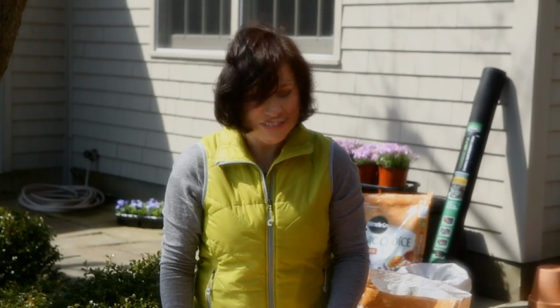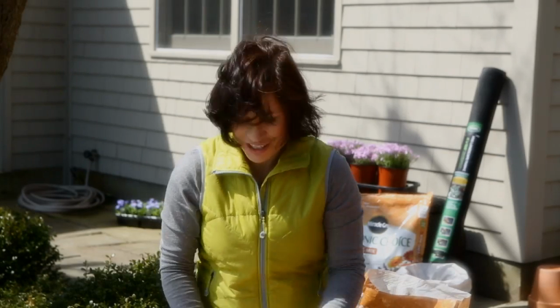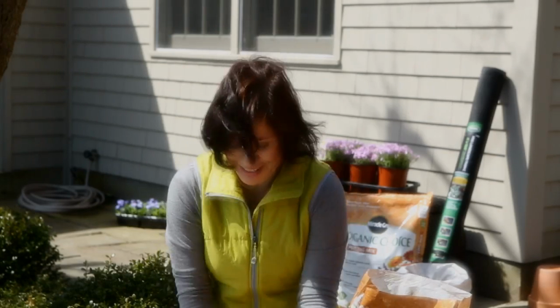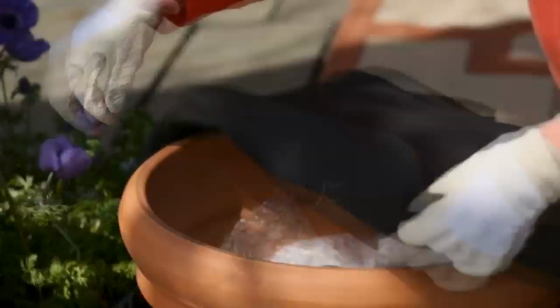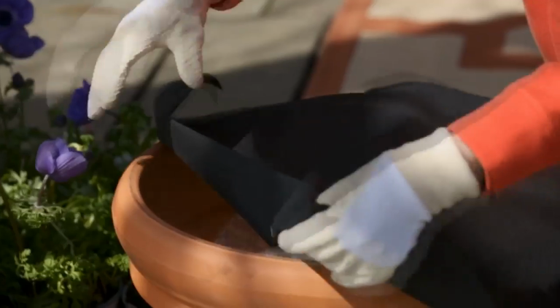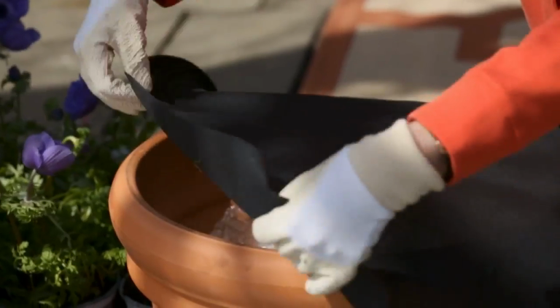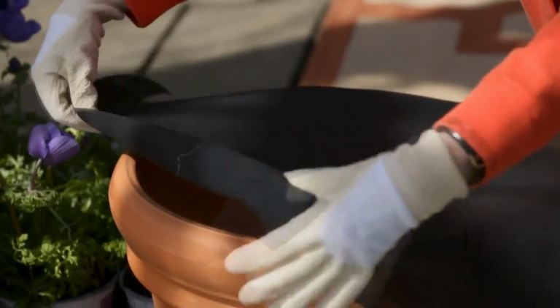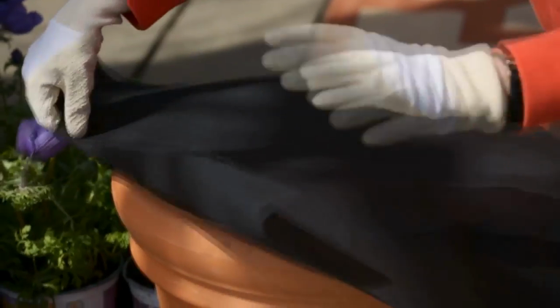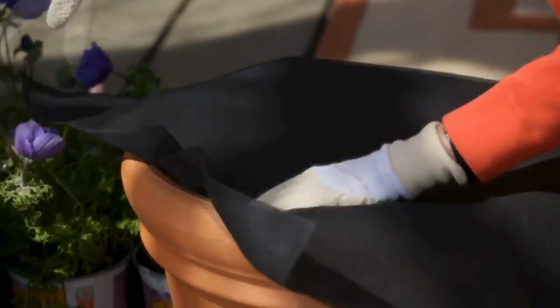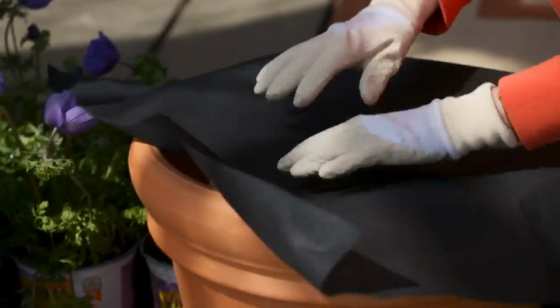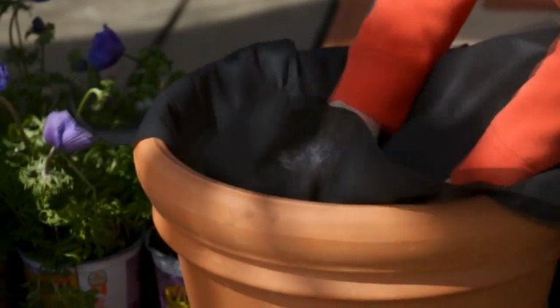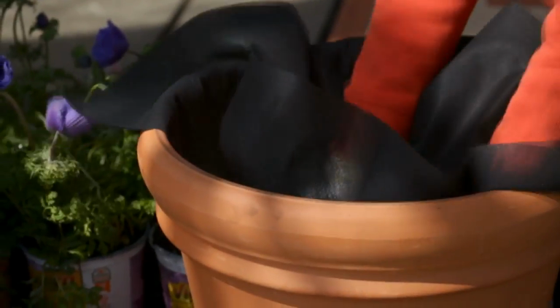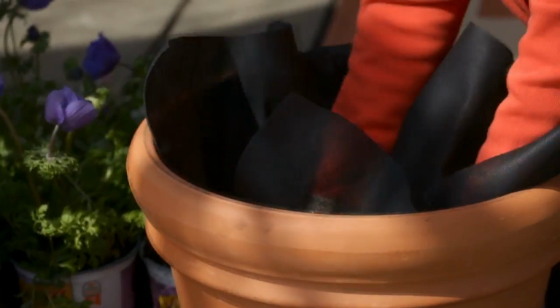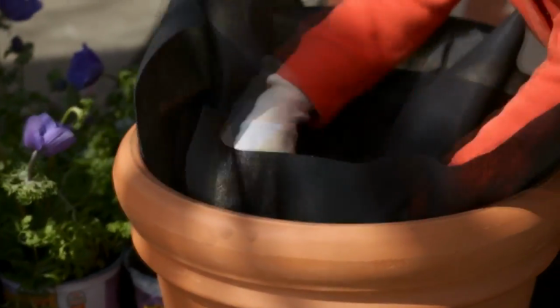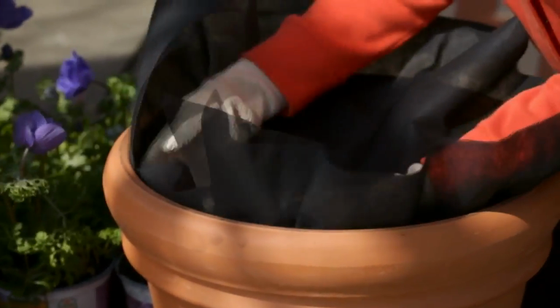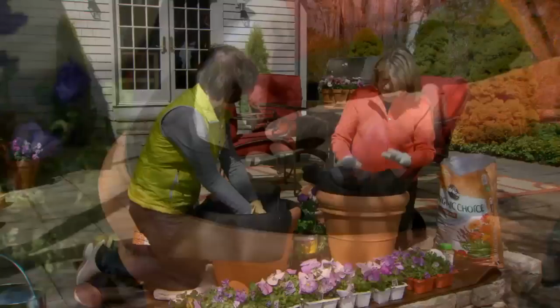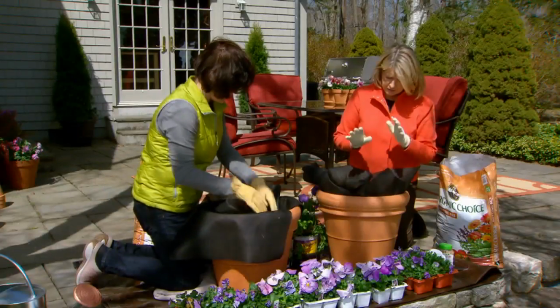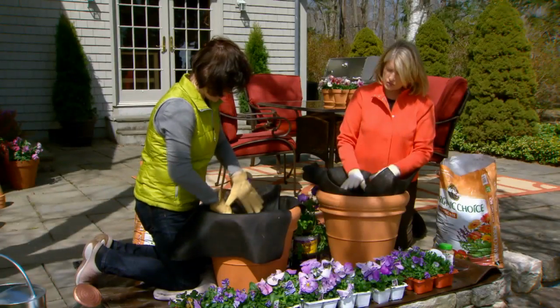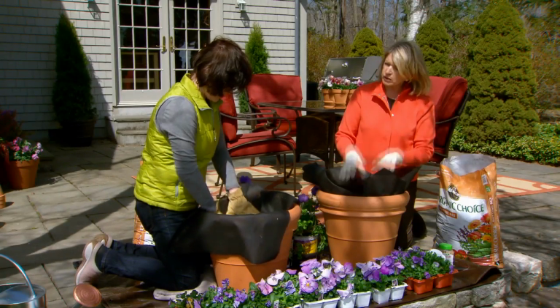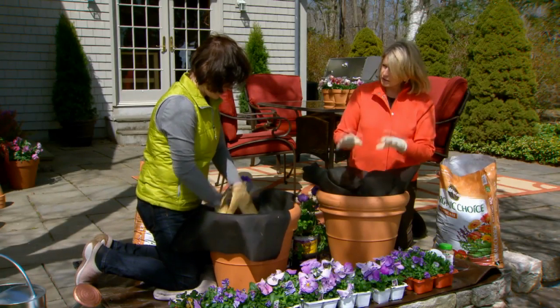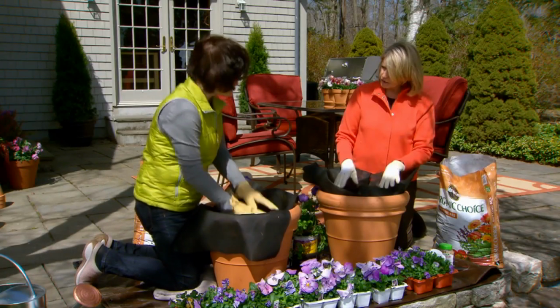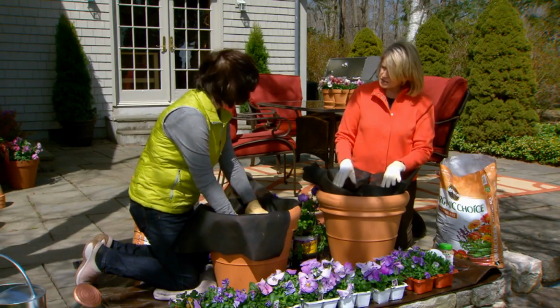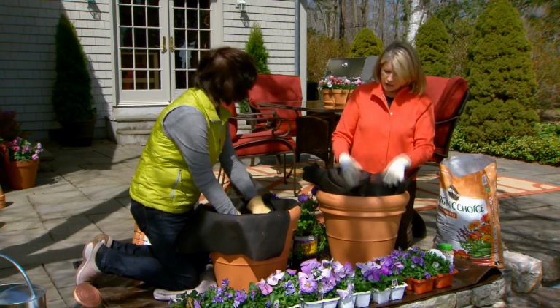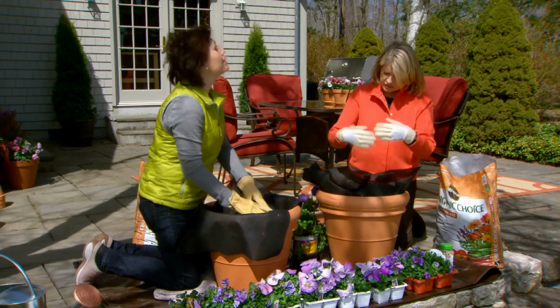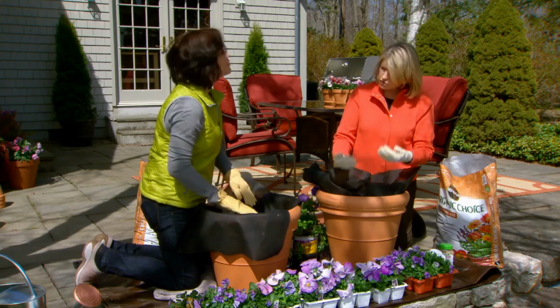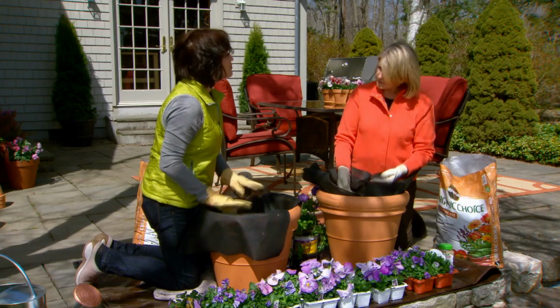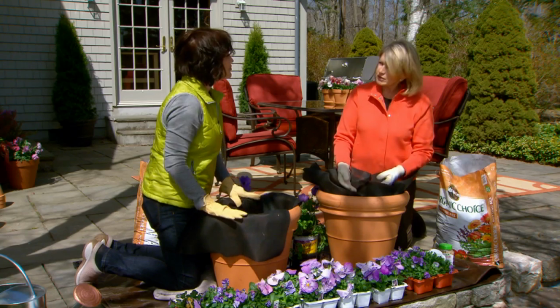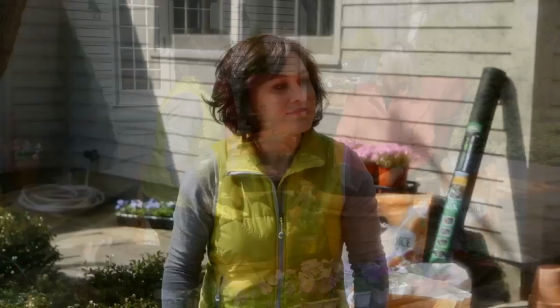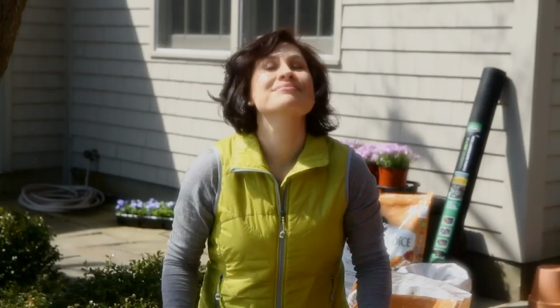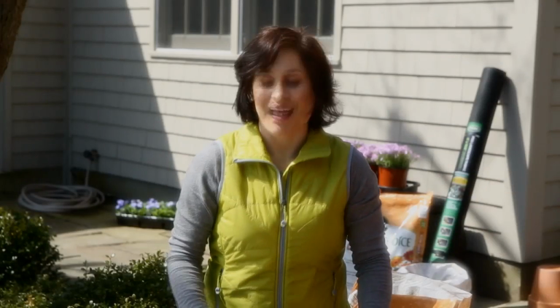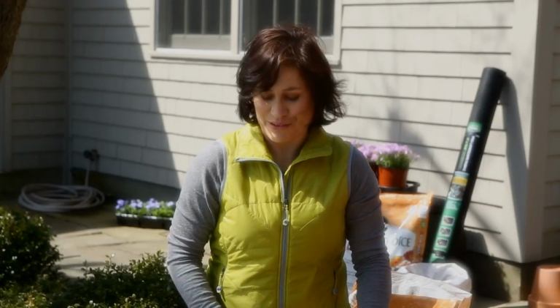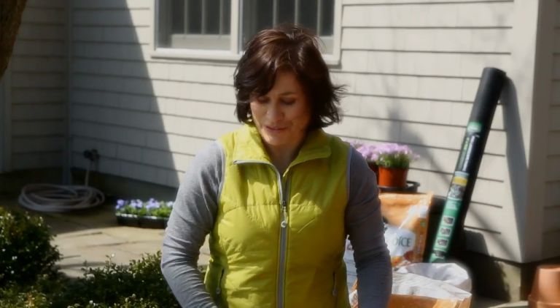That's such a good idea. Now use landscape cloth, put it down like this. This keeps the soil in place and it doesn't drip down into the bubble wrap.